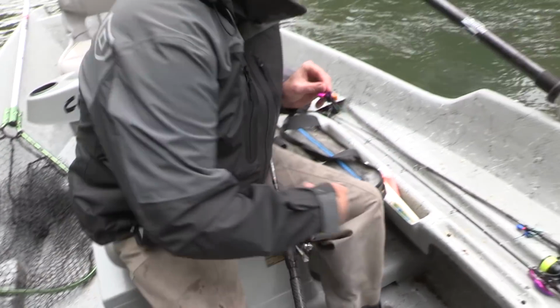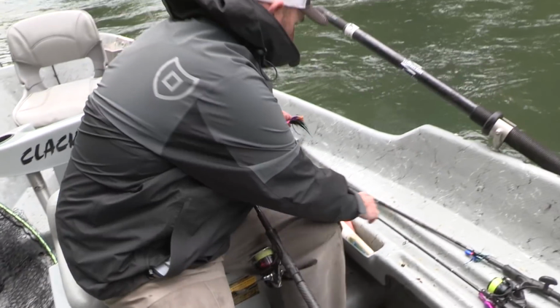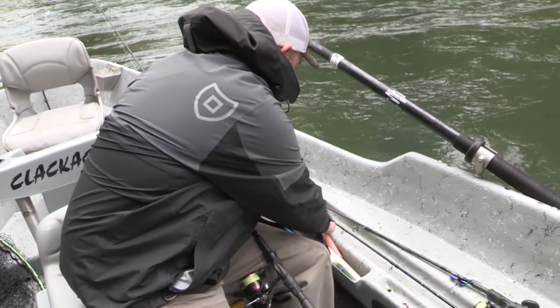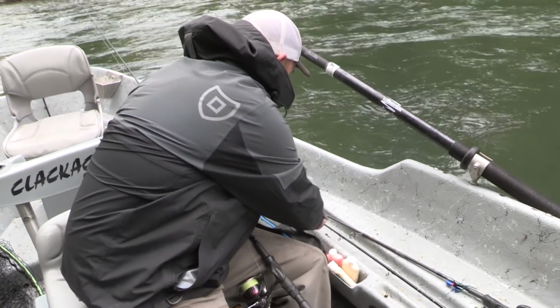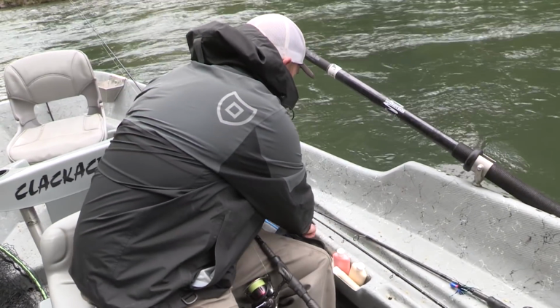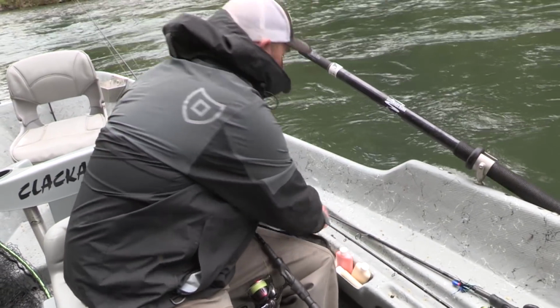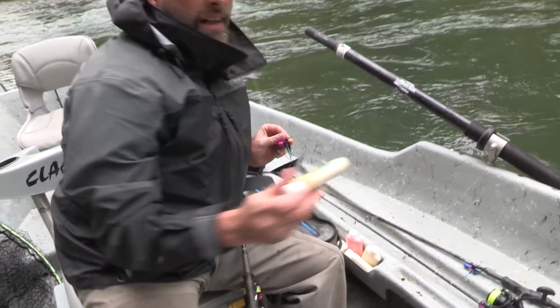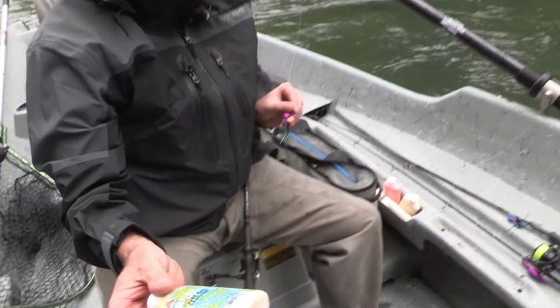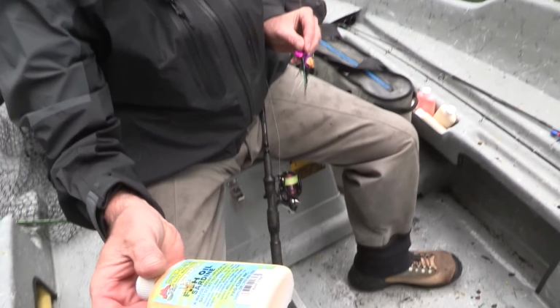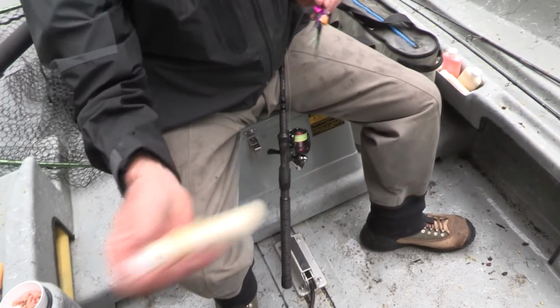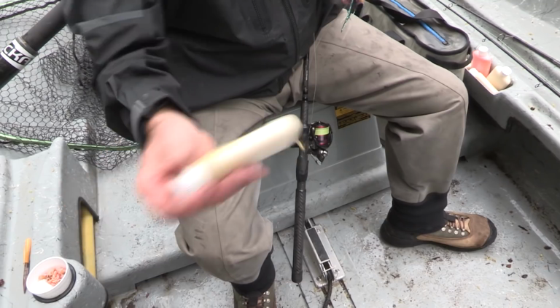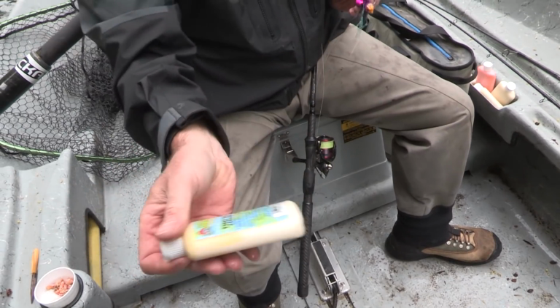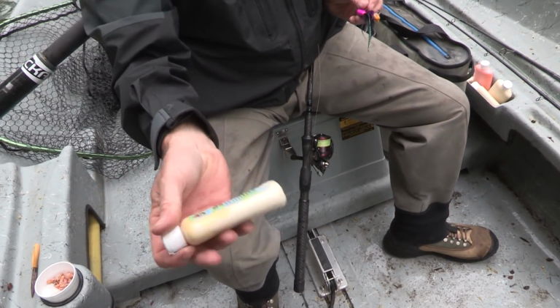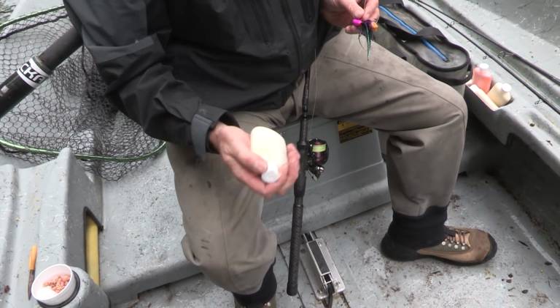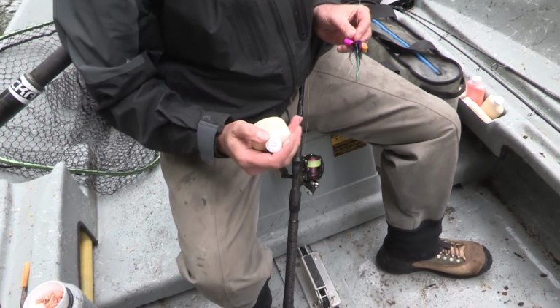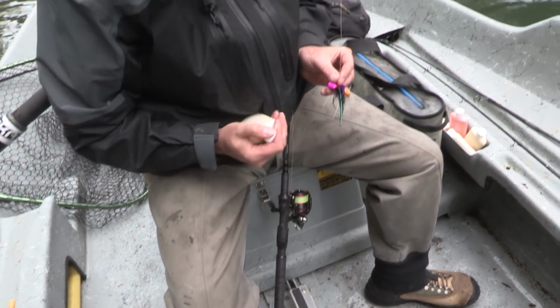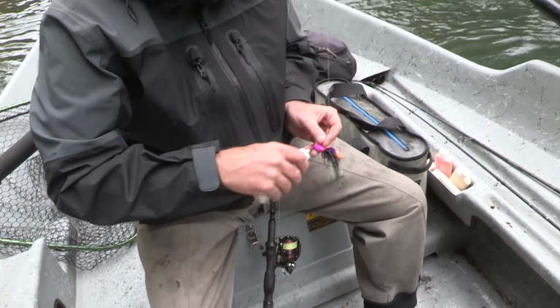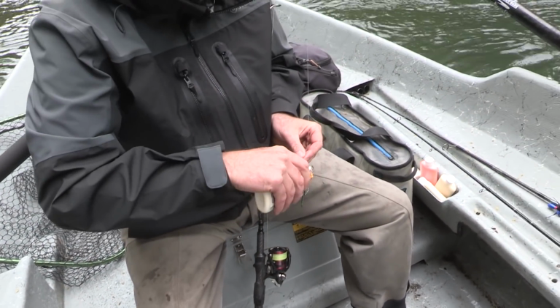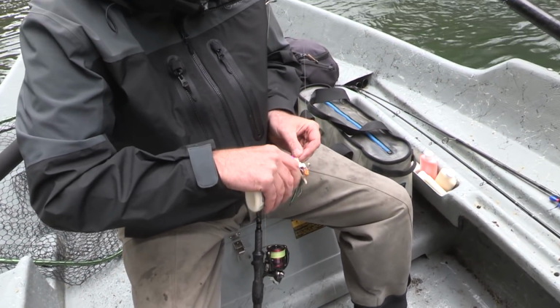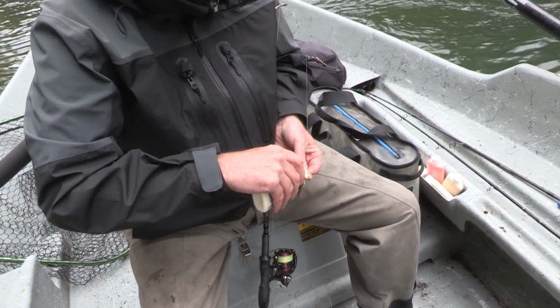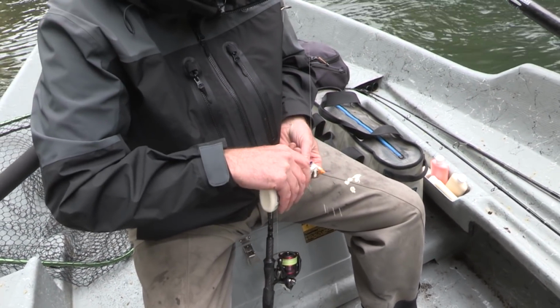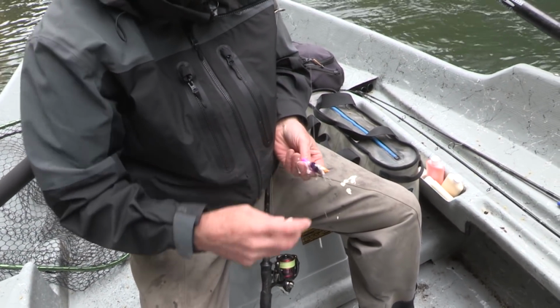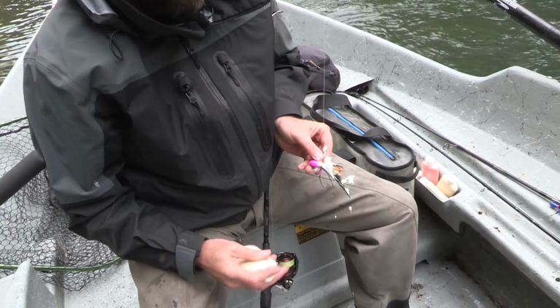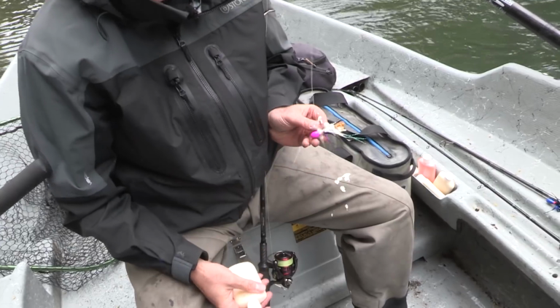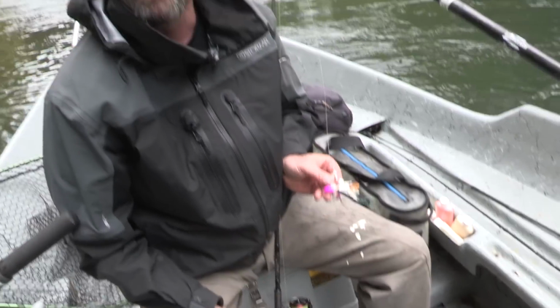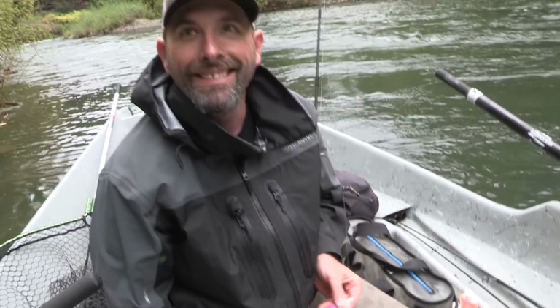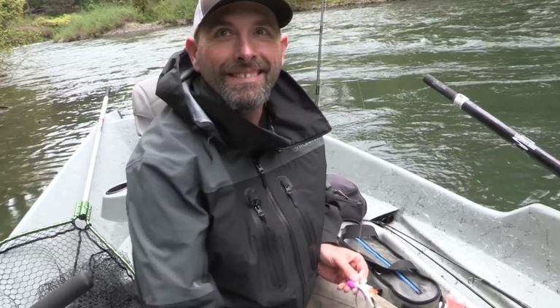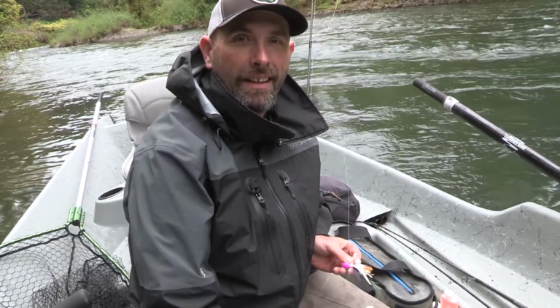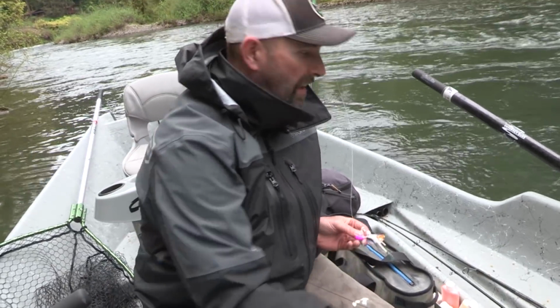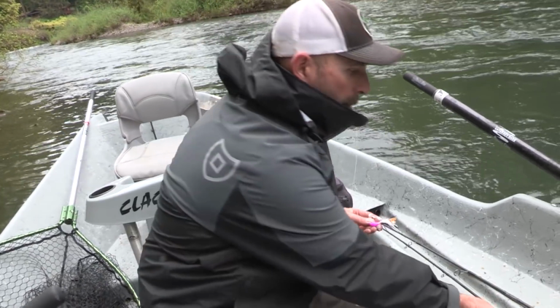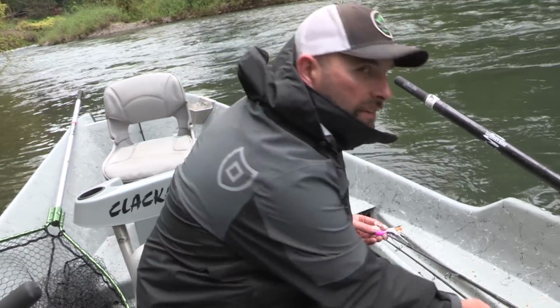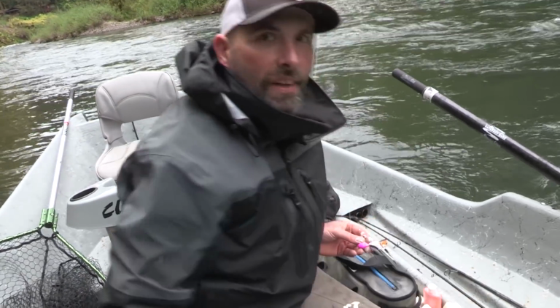I like sardine water-soluble for spring chinook — works really well. Just squirt some of that on there and you're ready to go. The good thing is it doesn't mat up the feathers.